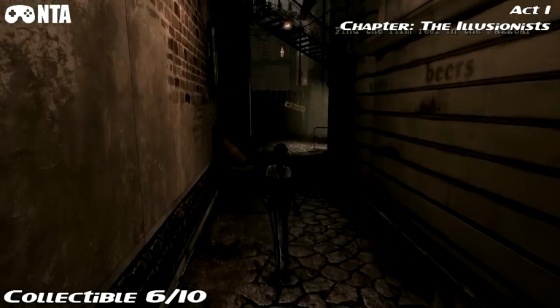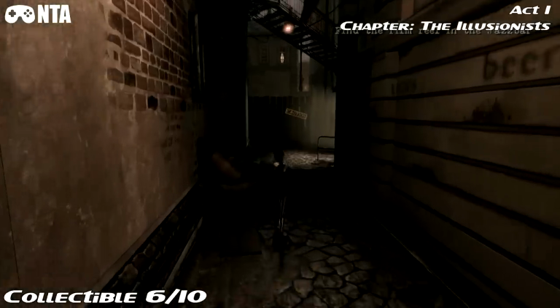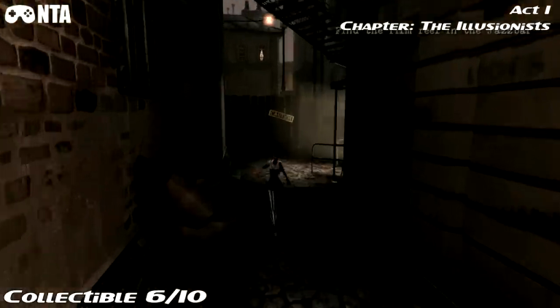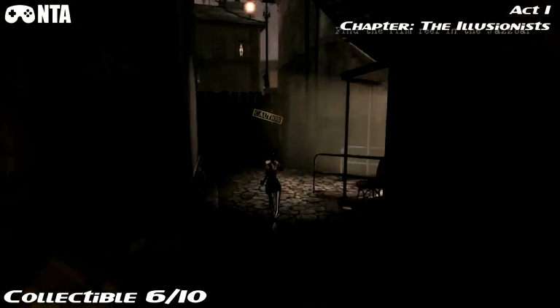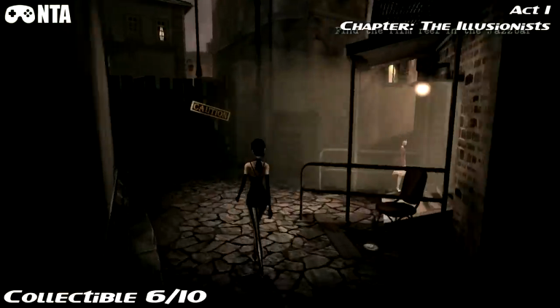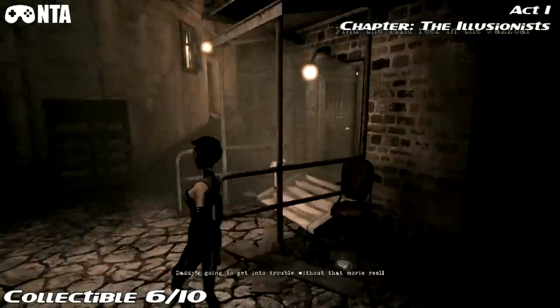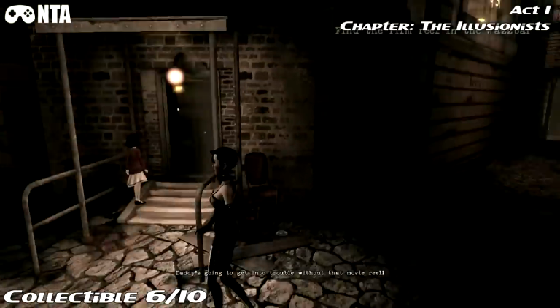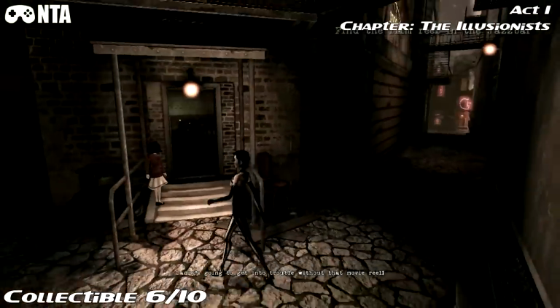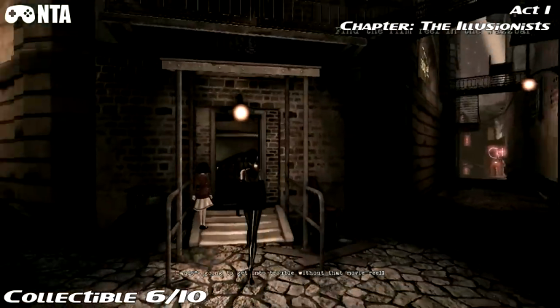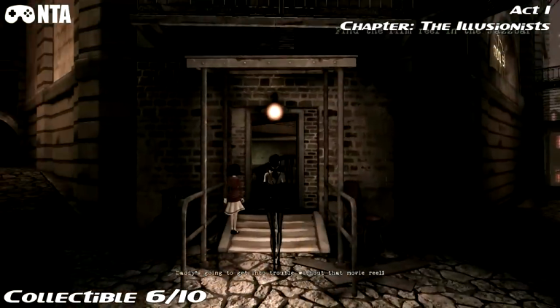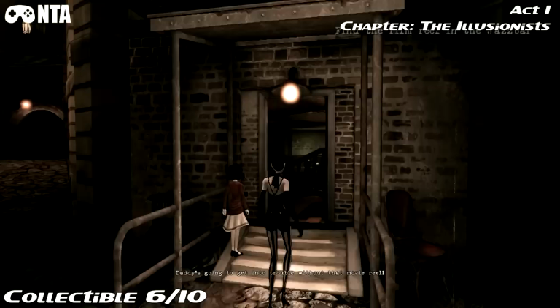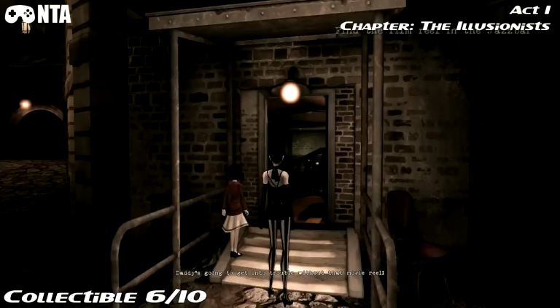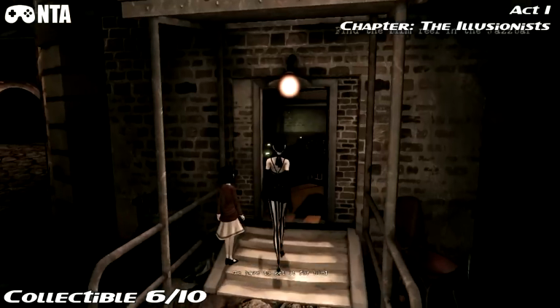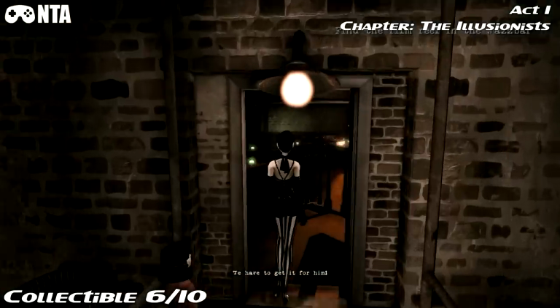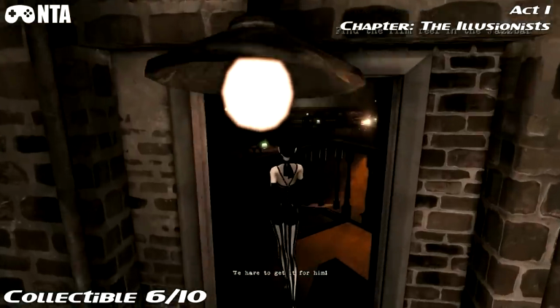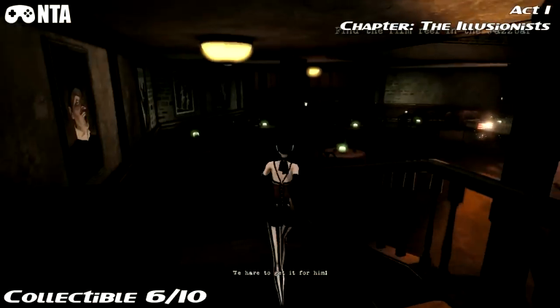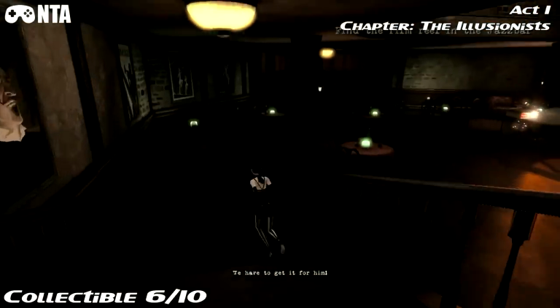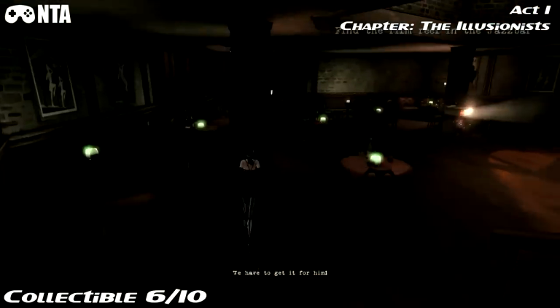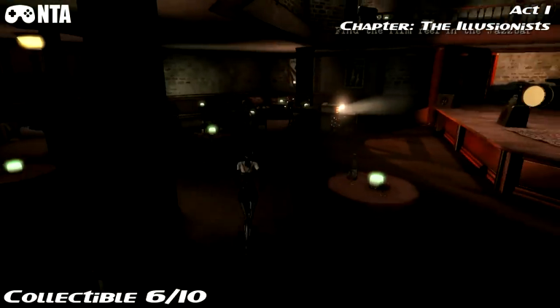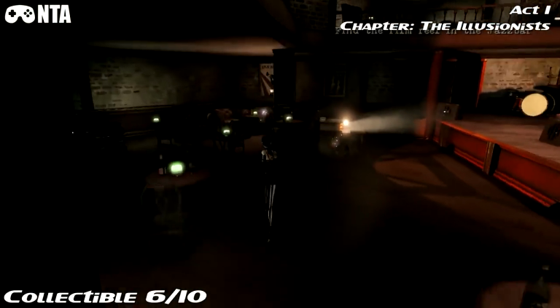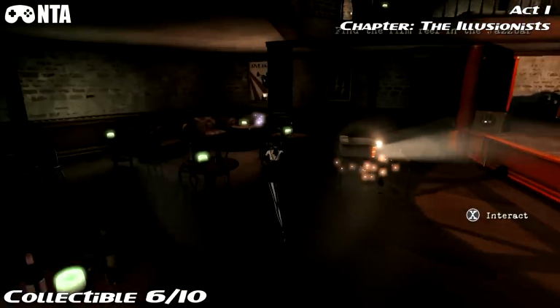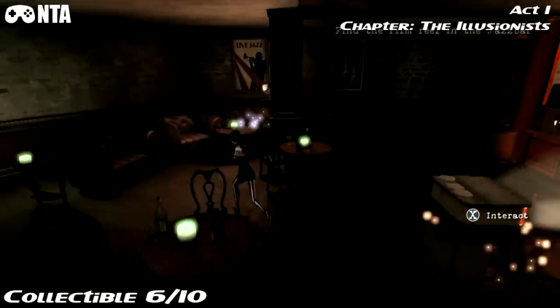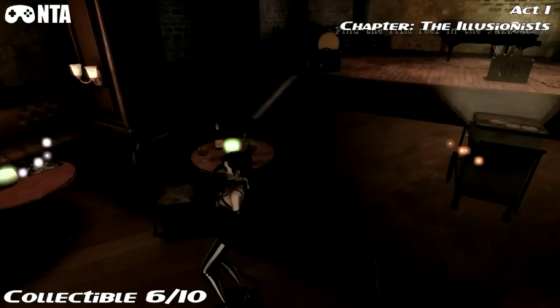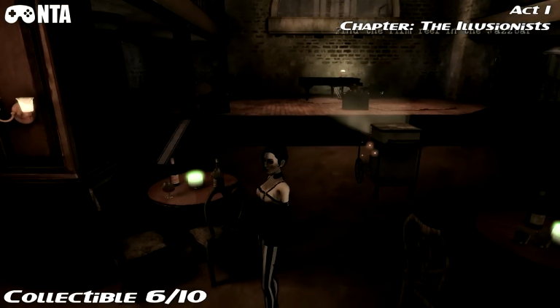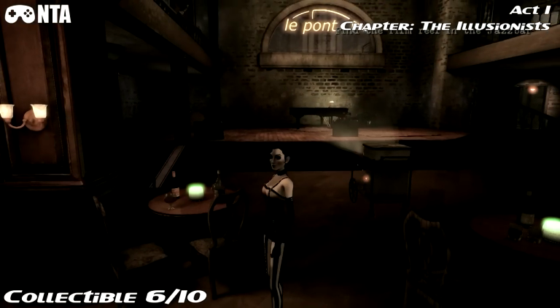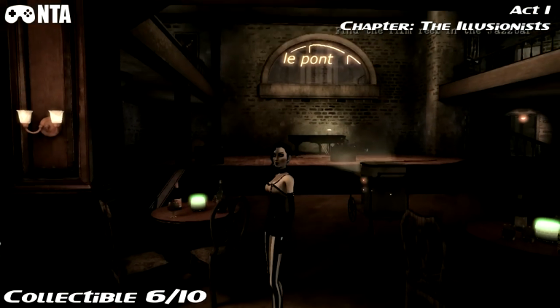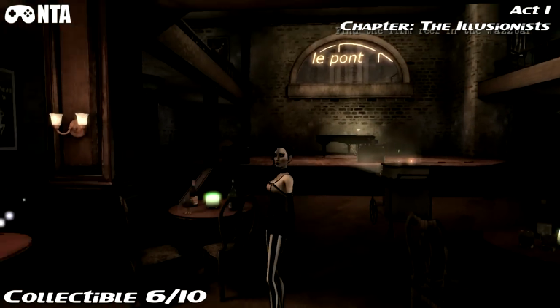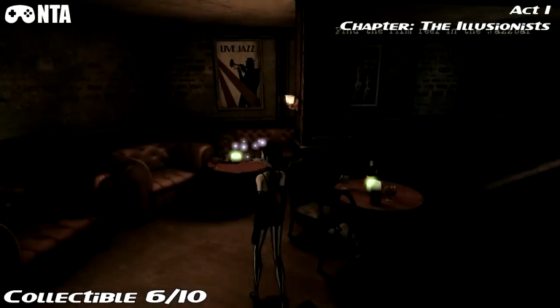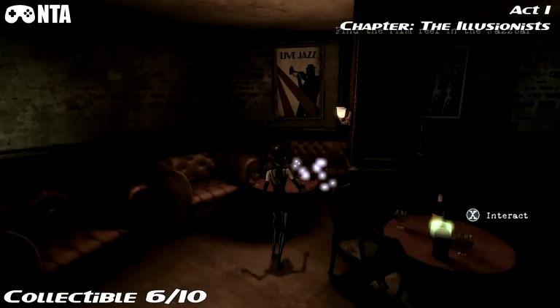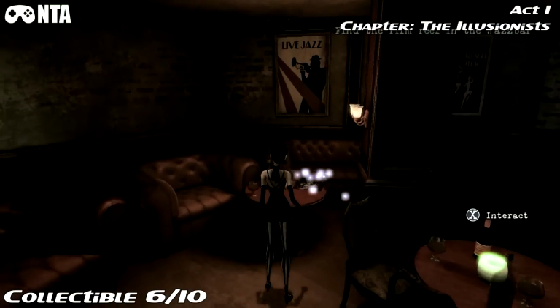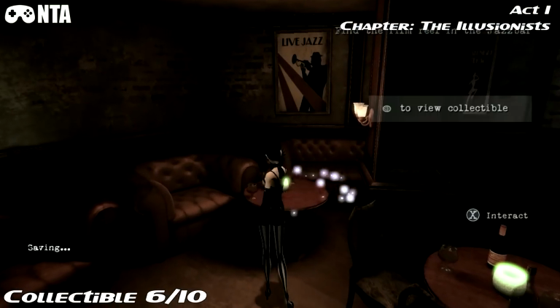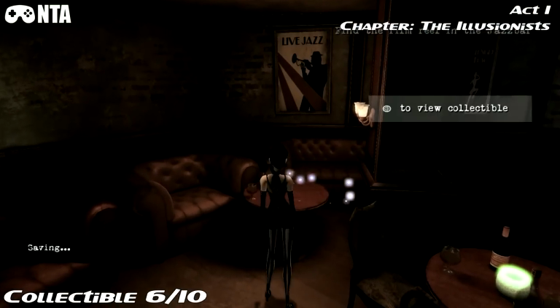Once you've done the club area, head to this location here and go through the door. Once you get close enough to the stage, you'll get a cutscene. After the cutscene, just go on the table to your left and there'll be your collectible right there.